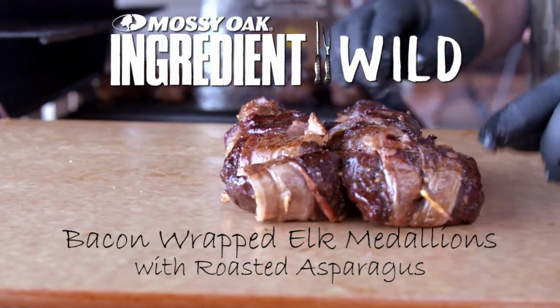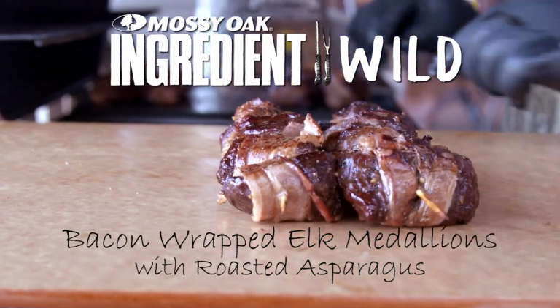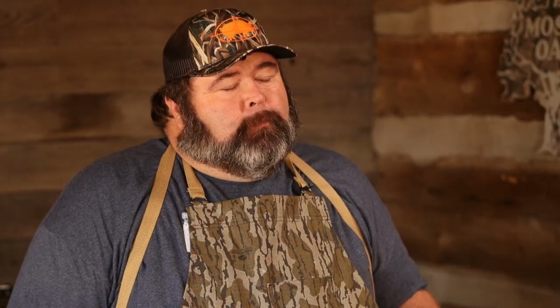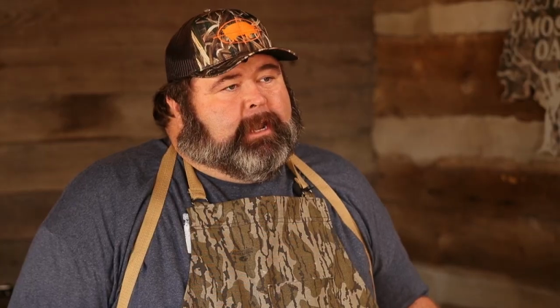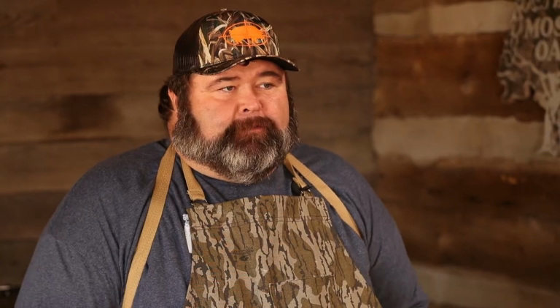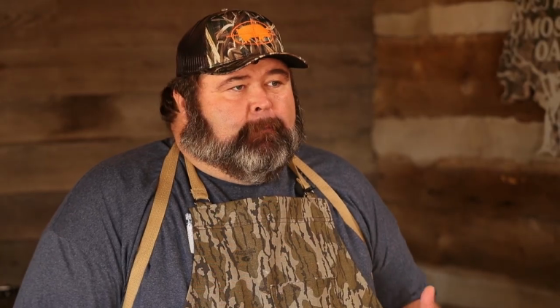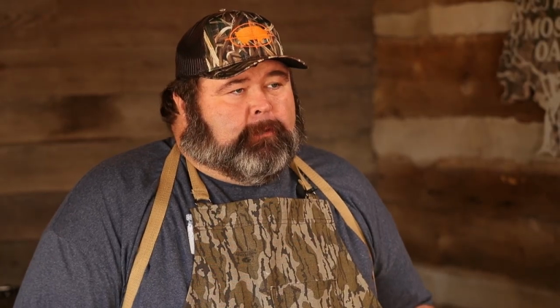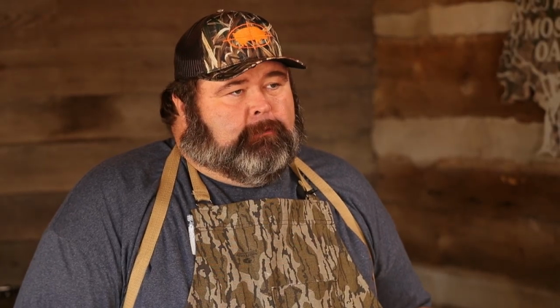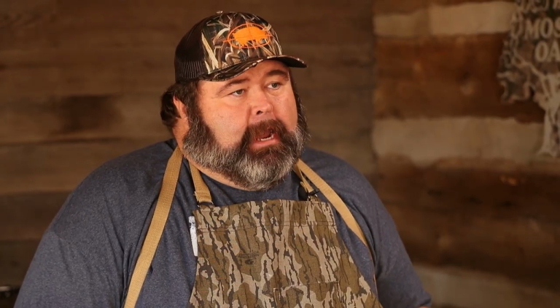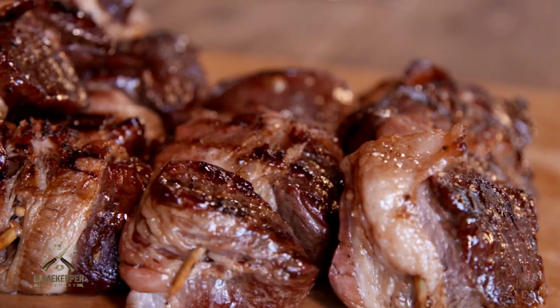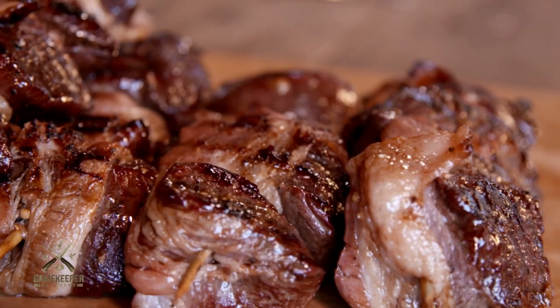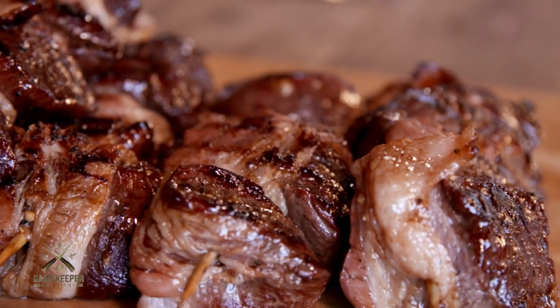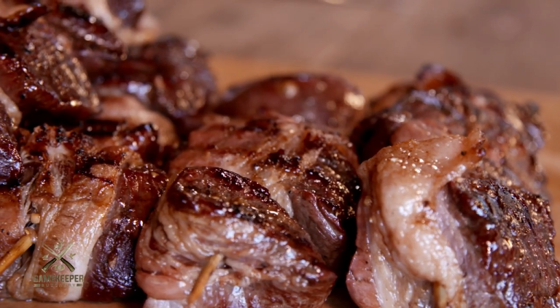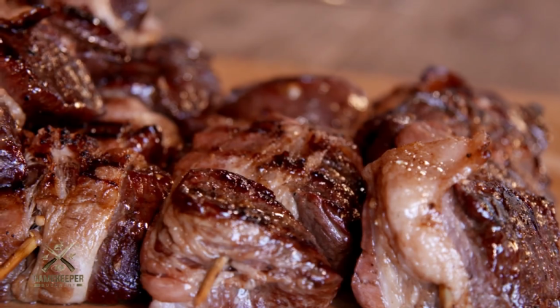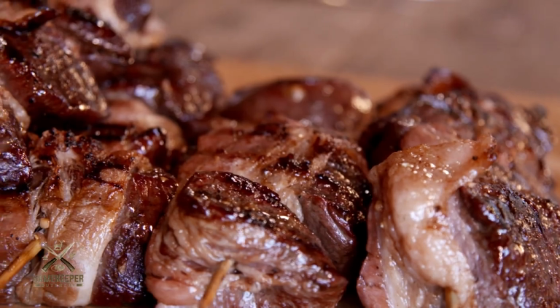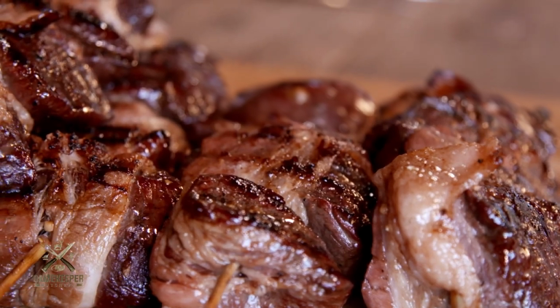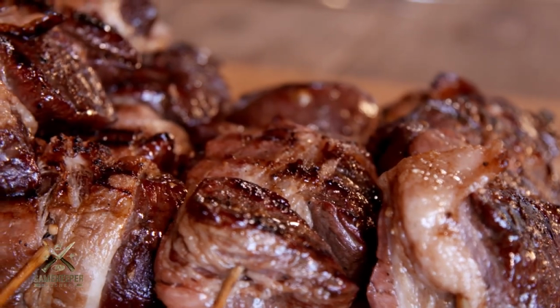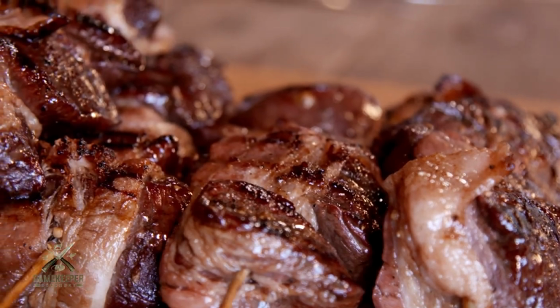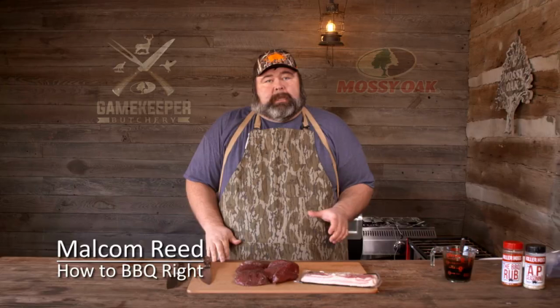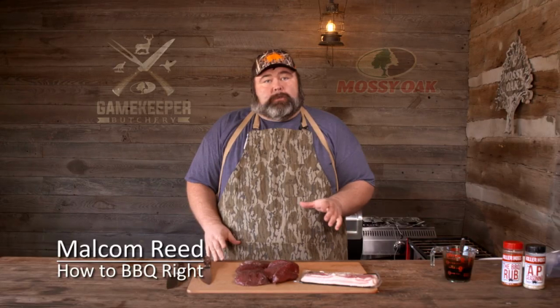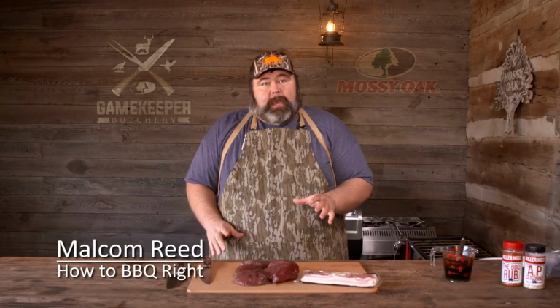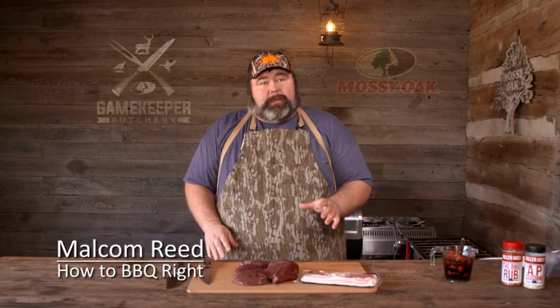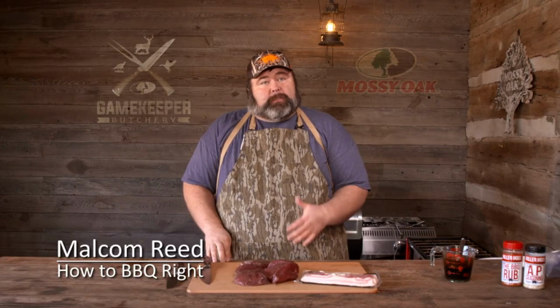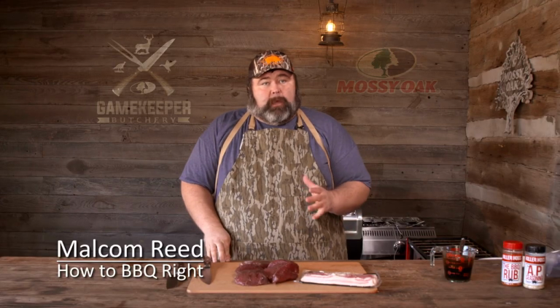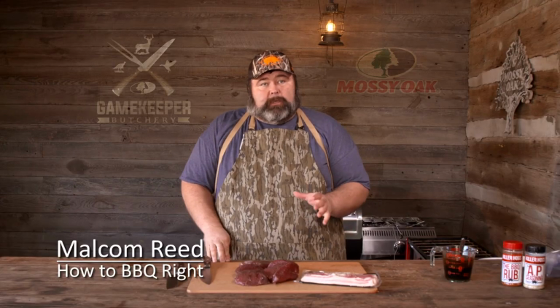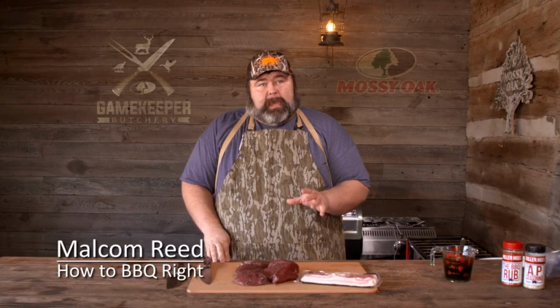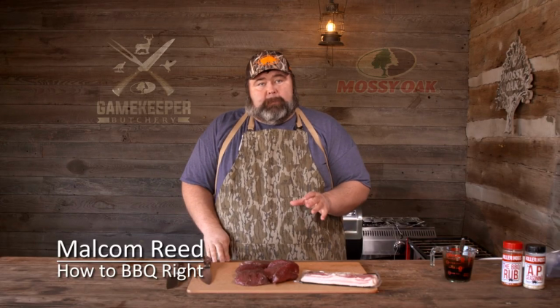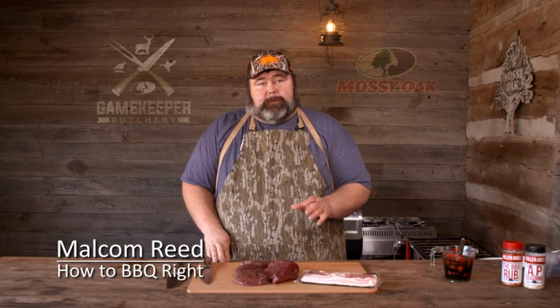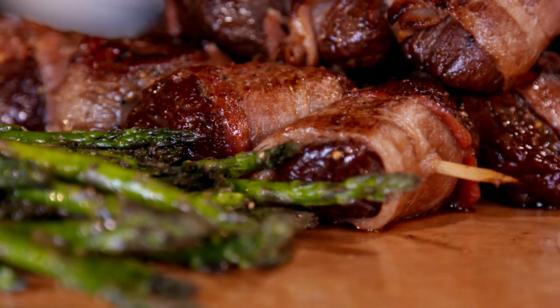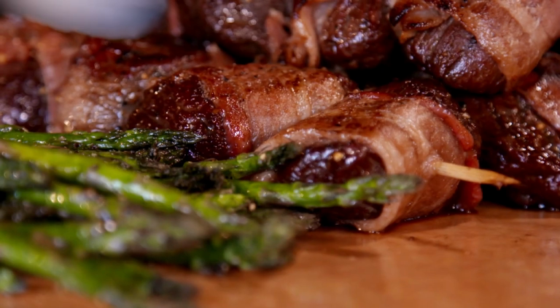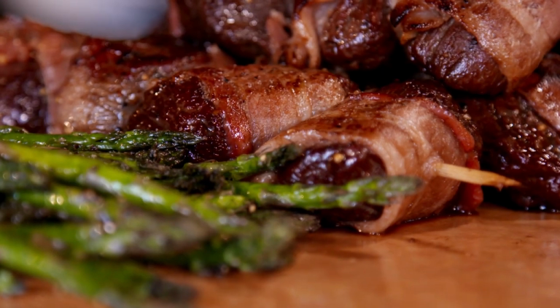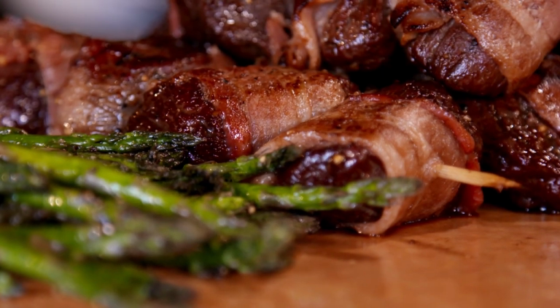Hey, Malcolm Reed here from How to Barbecue Right. I'm hanging out down at Mossy Oak in West Point, Mississippi. Today I'm going to show you how I cook some Mossy Oak Gamekeeper elk medallions.